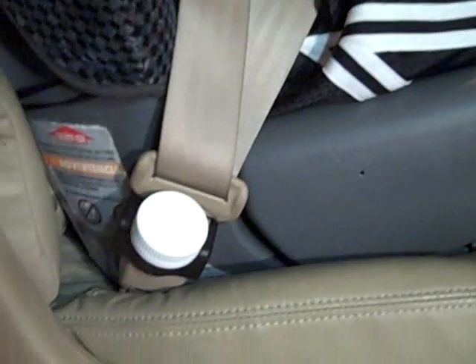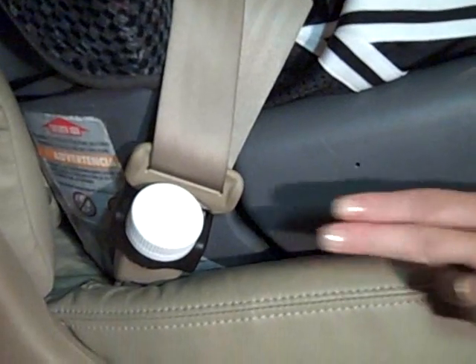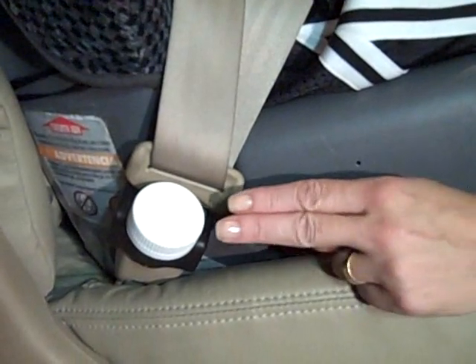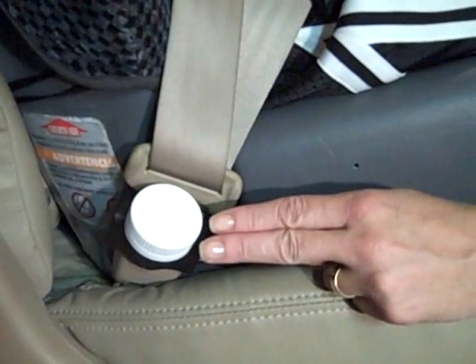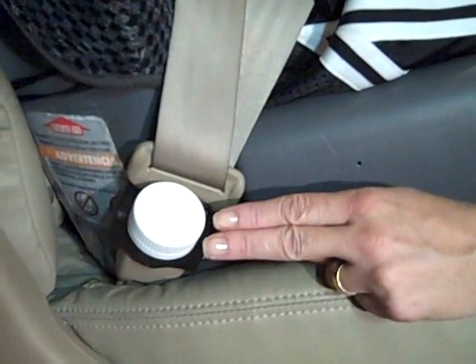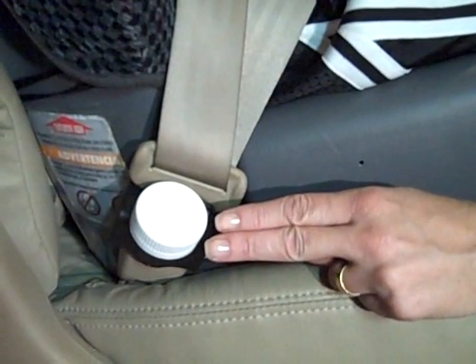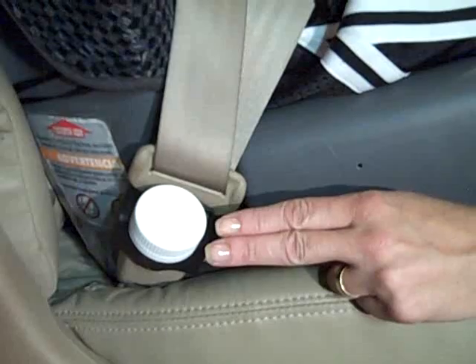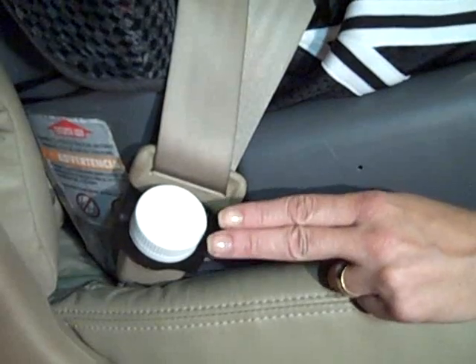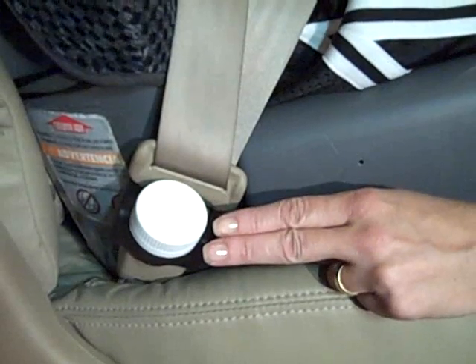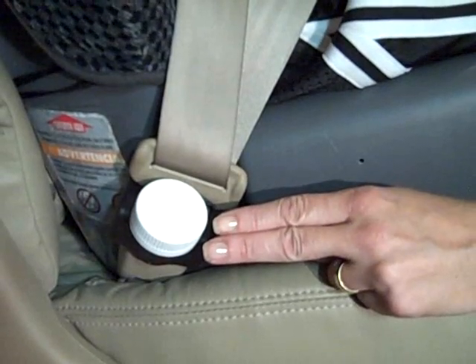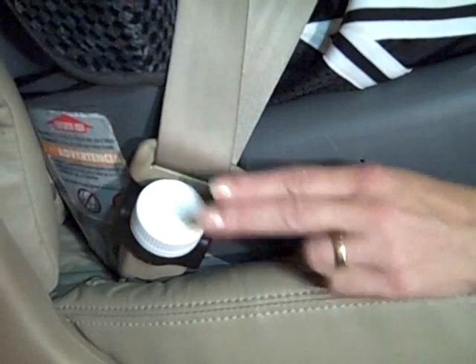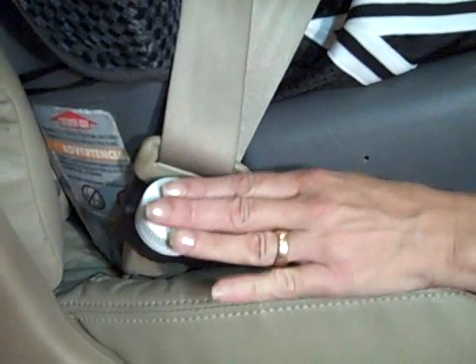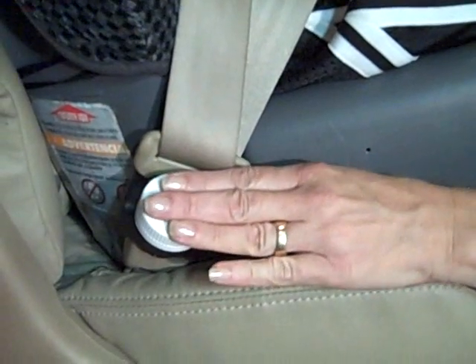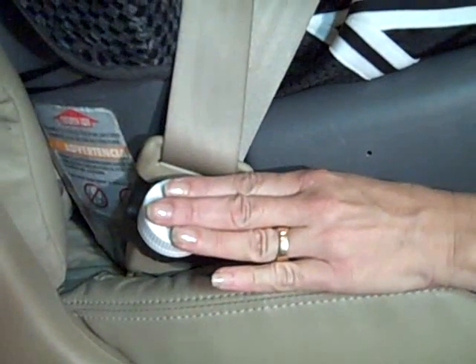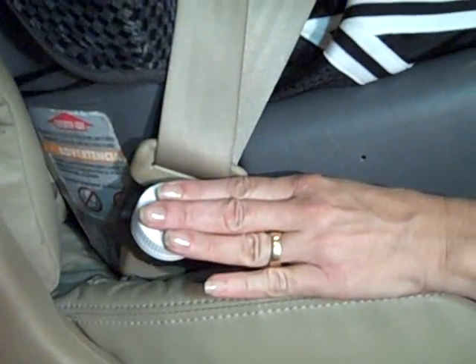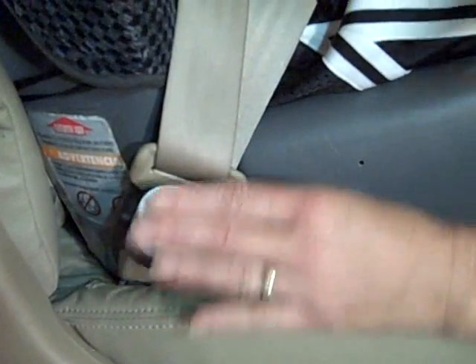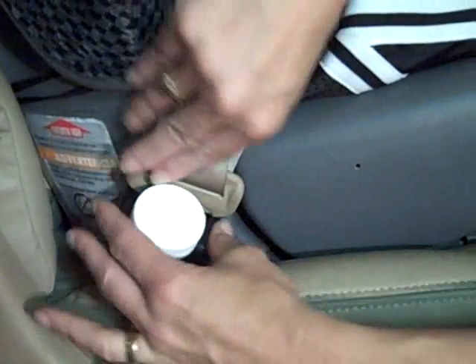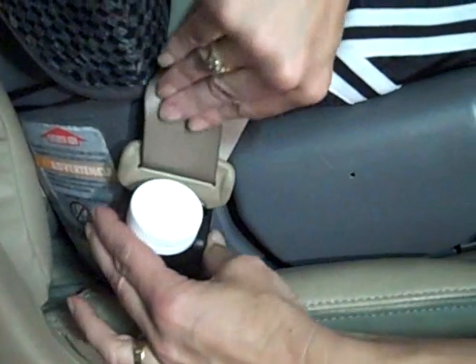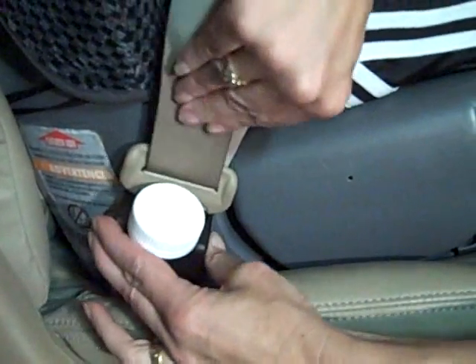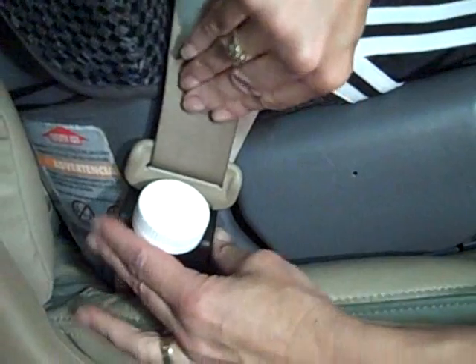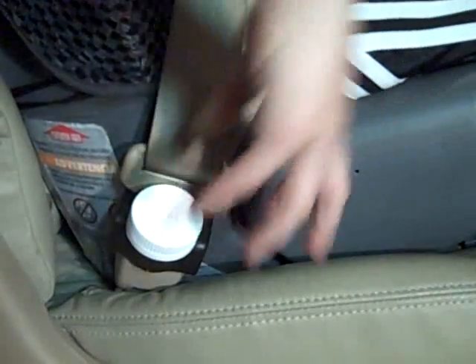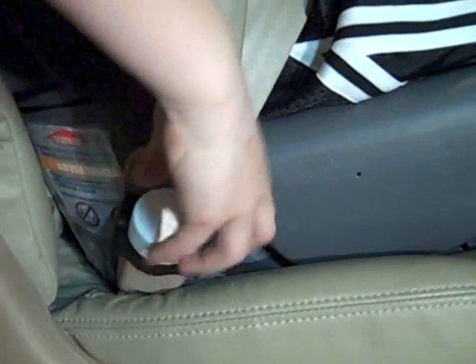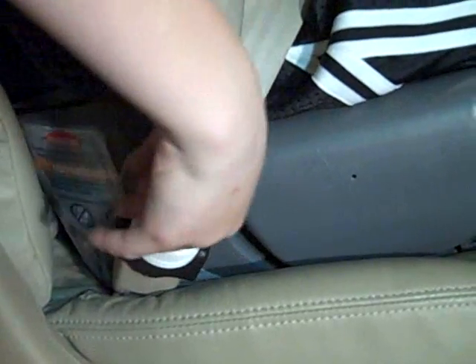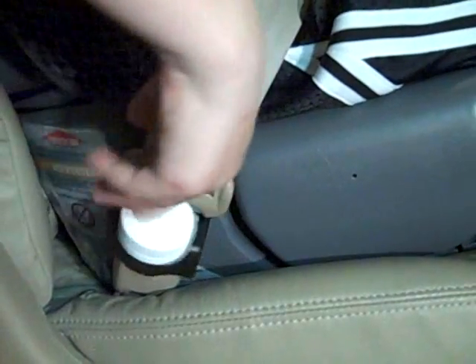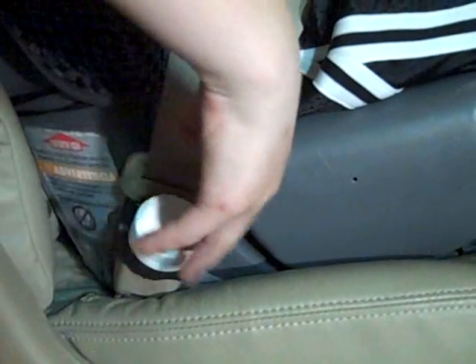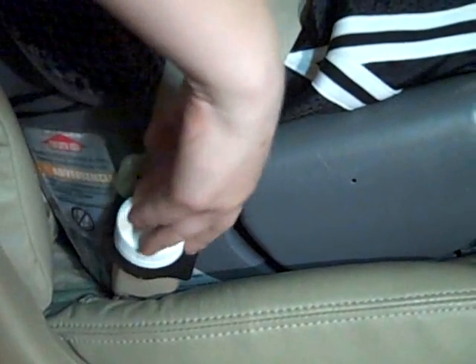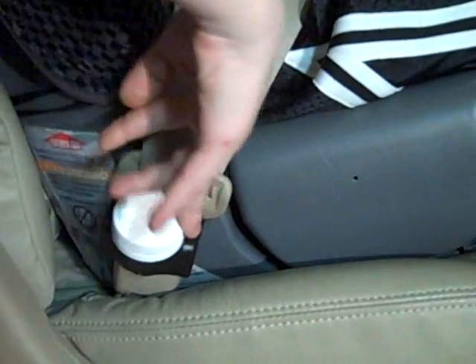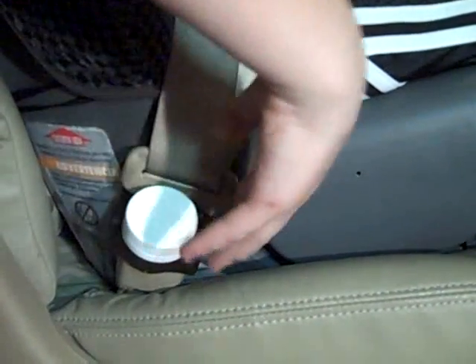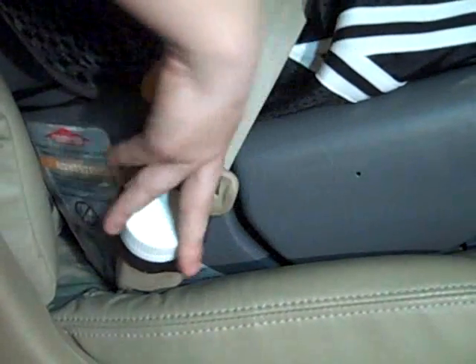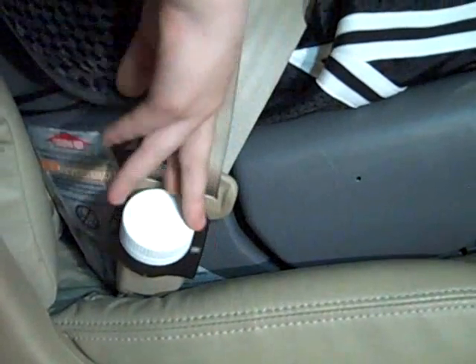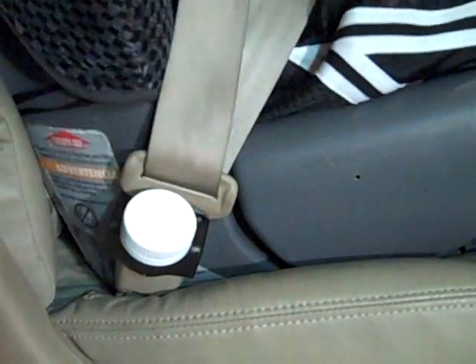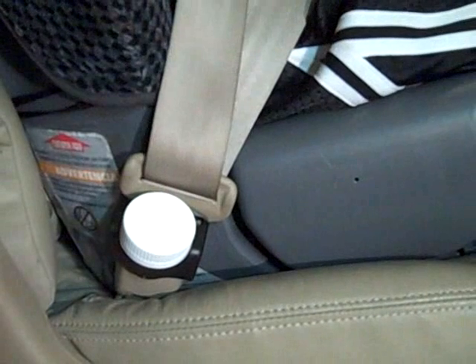The universally recognized push and turn child safety cap hides the release button. The seat belt is secure and can't be released by little fingers or any other little passenger in the back.